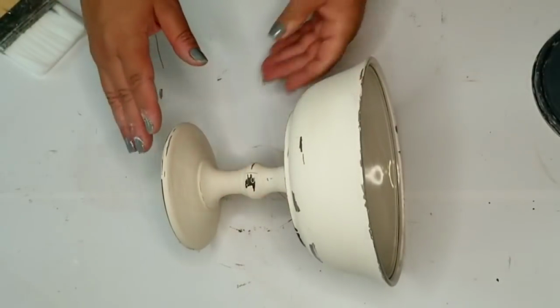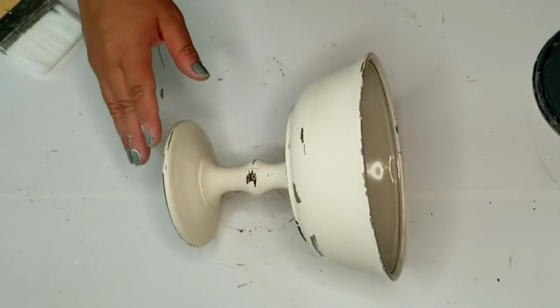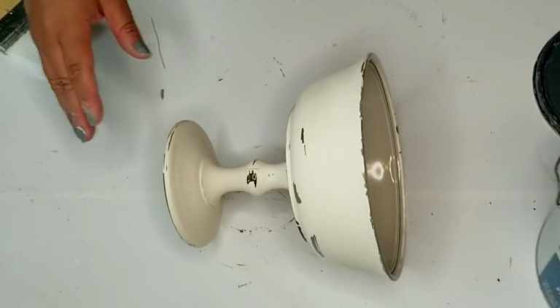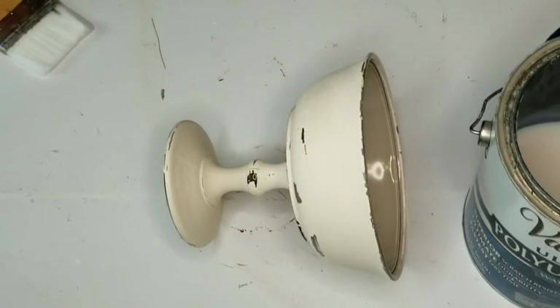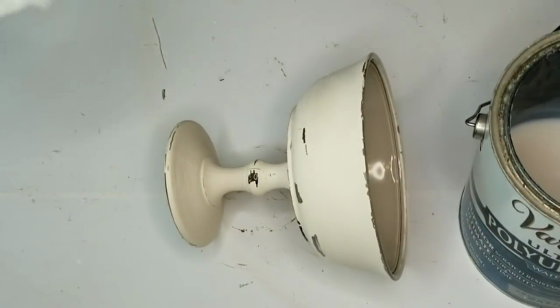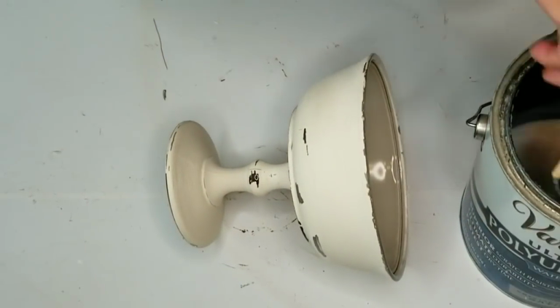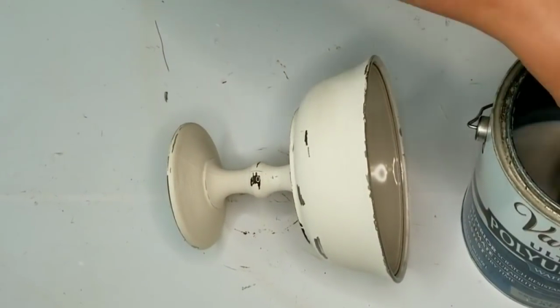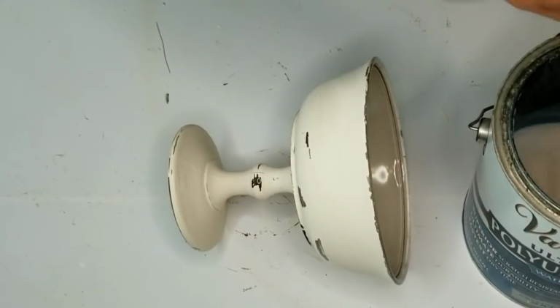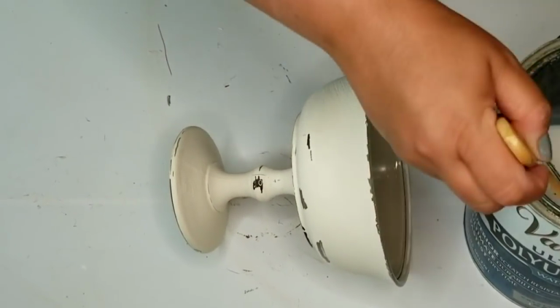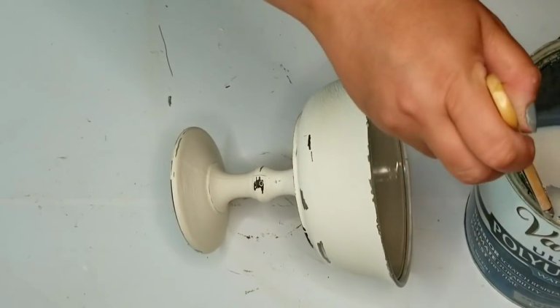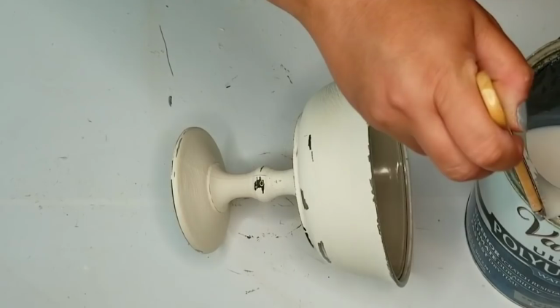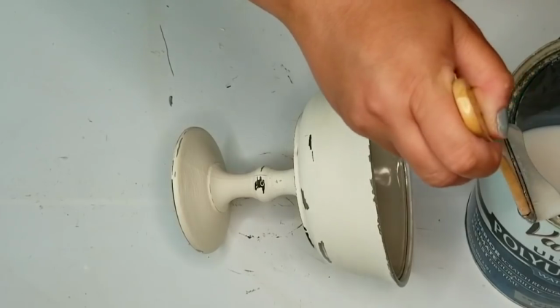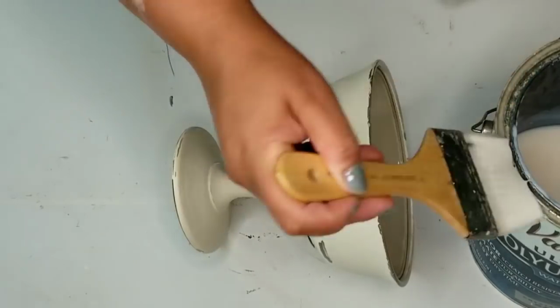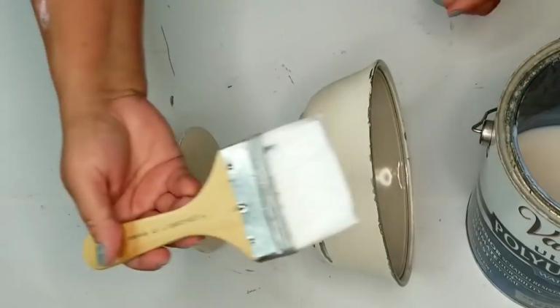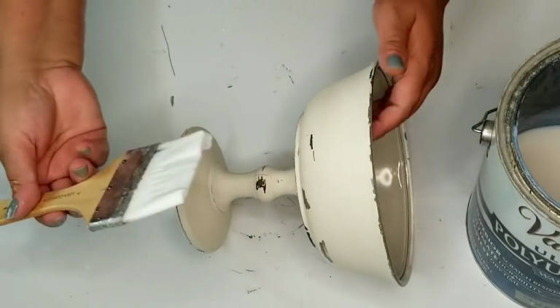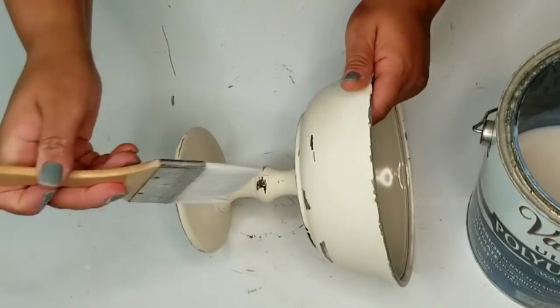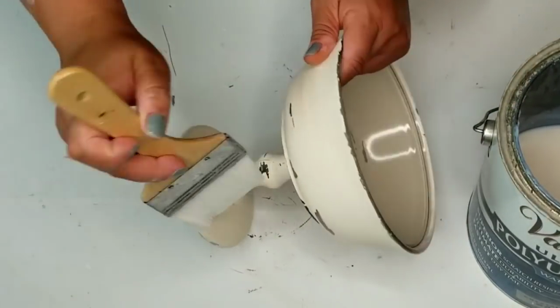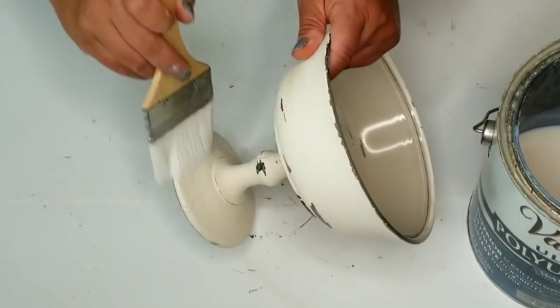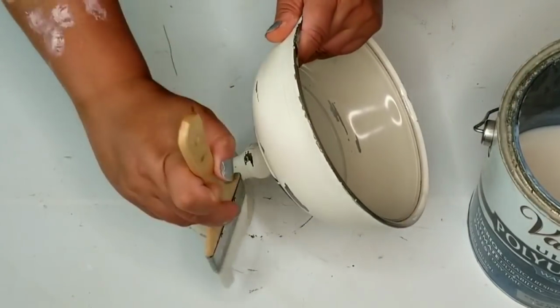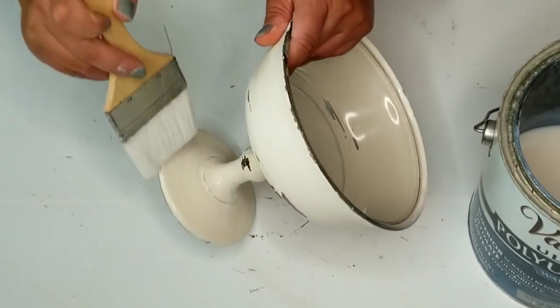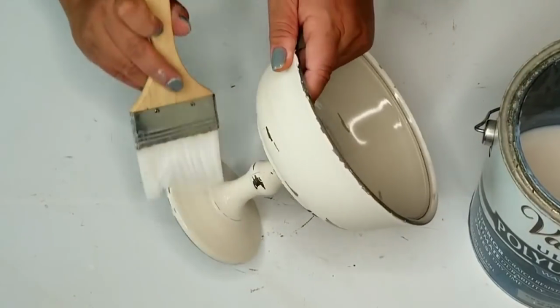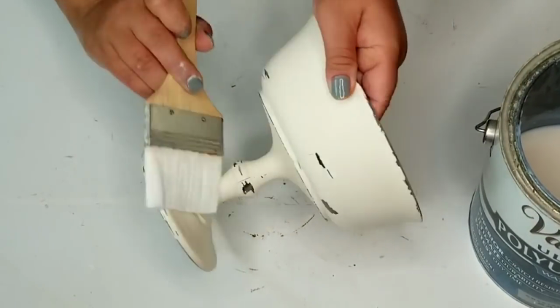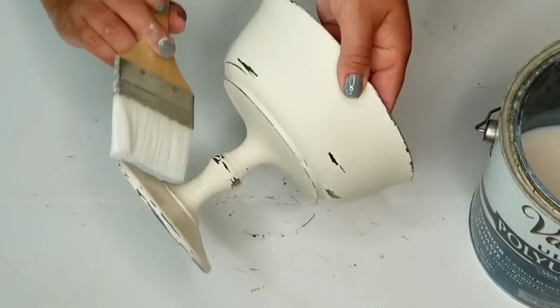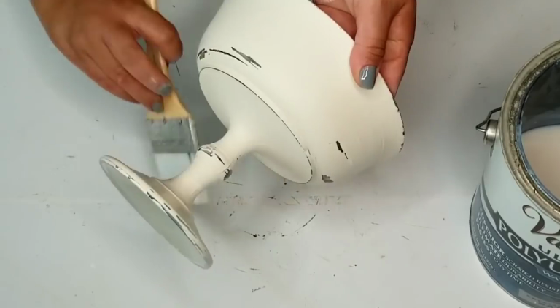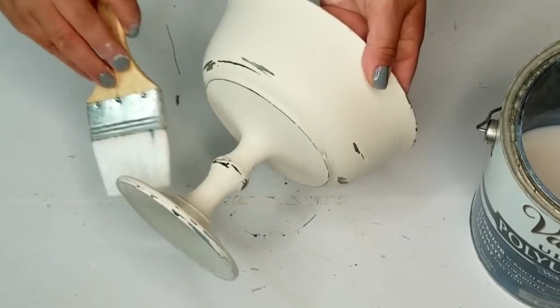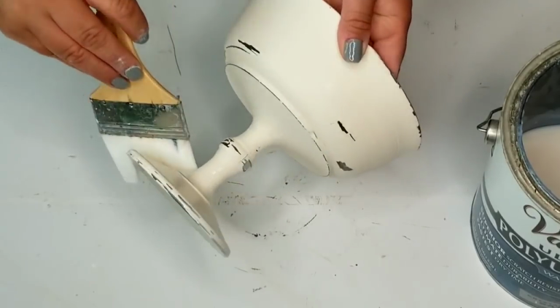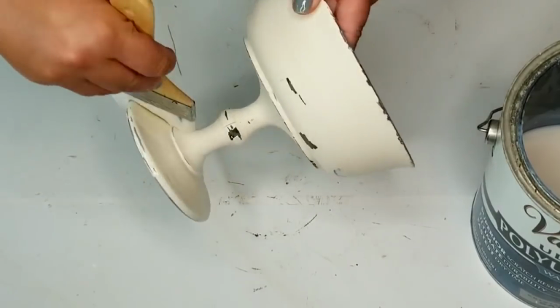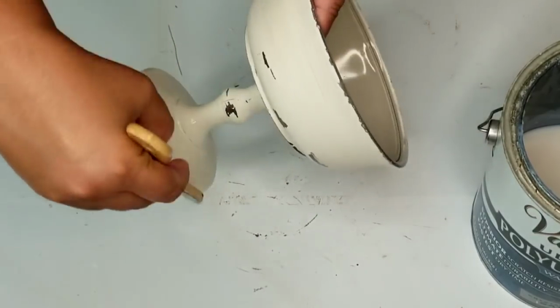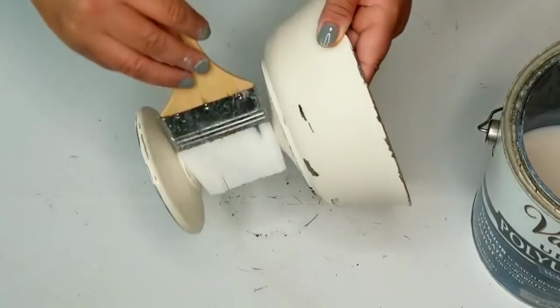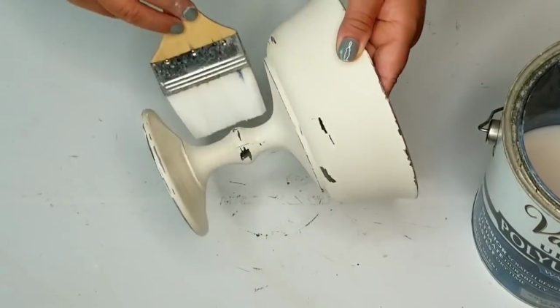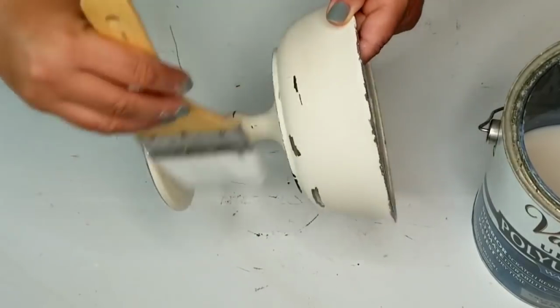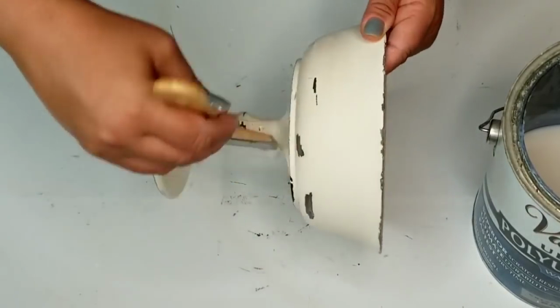Now I am going to seal everything using Varithane Polyurethane in Crystal Clear, and I'm just going to give it a good heavy coat. Only one coat is necessary.